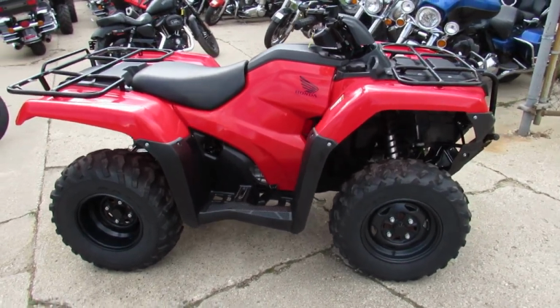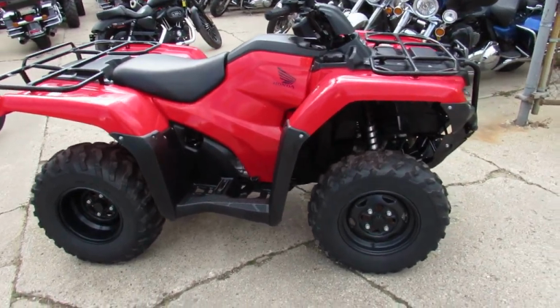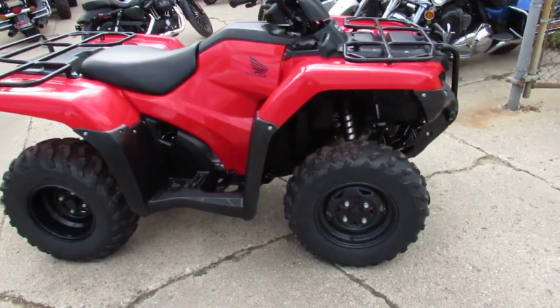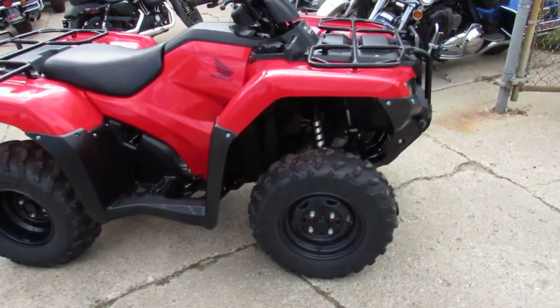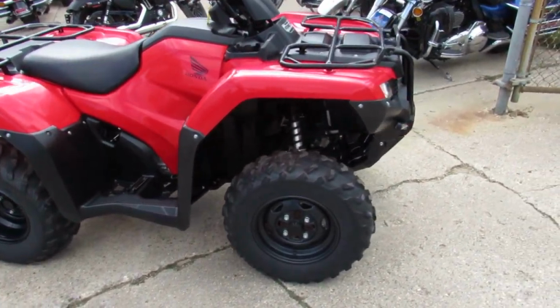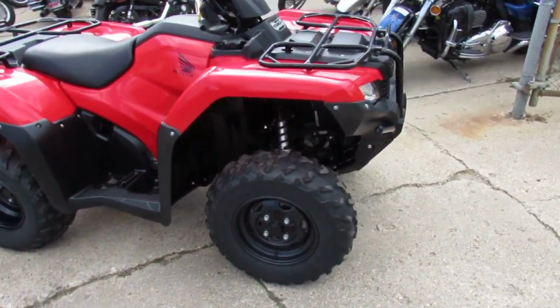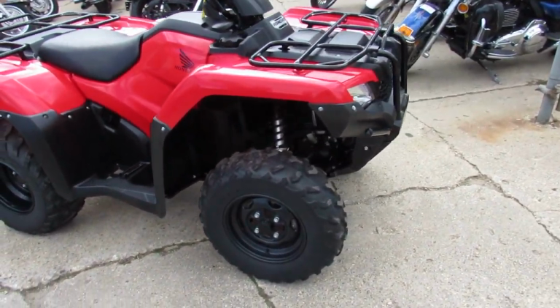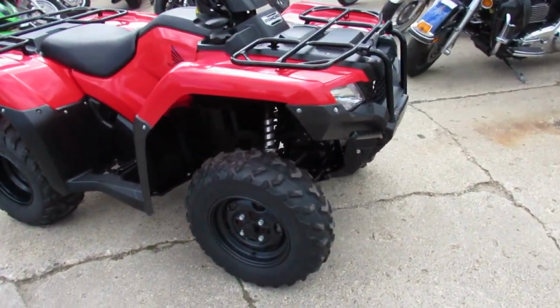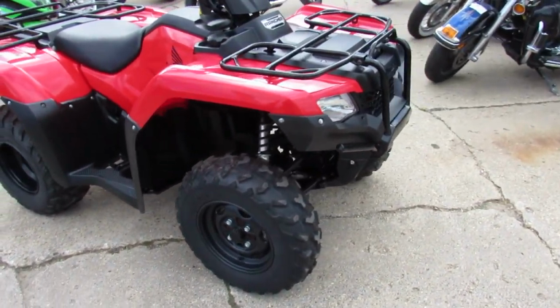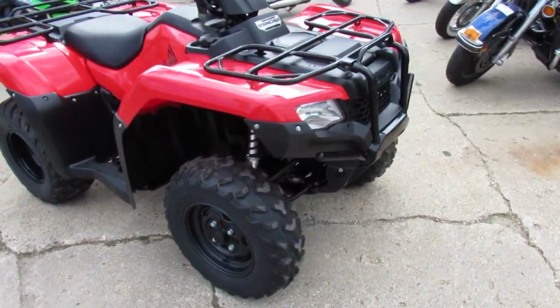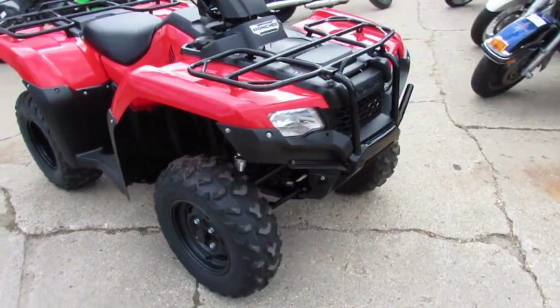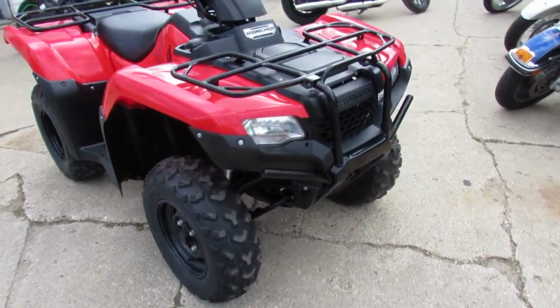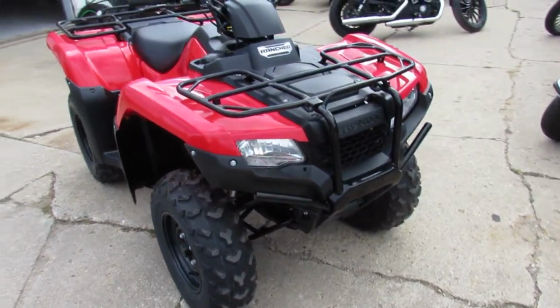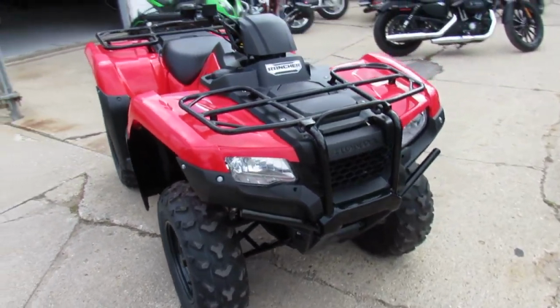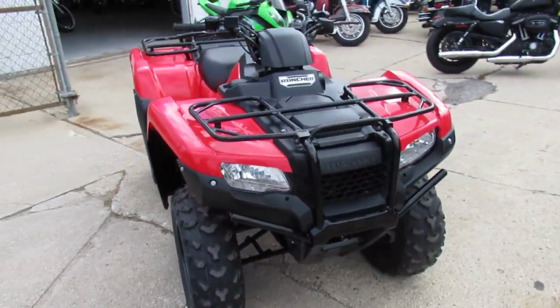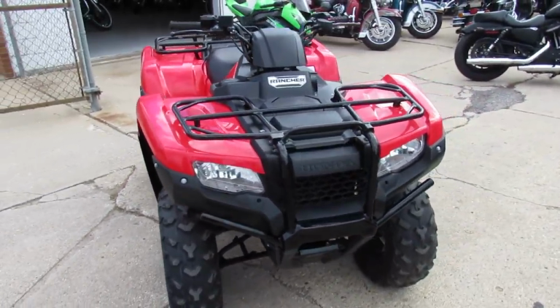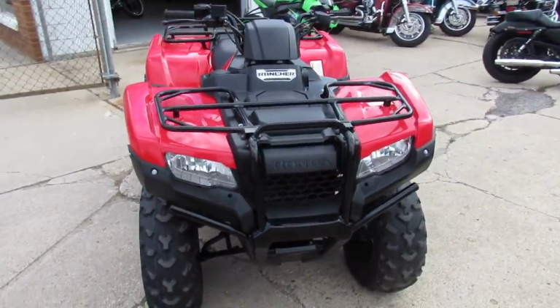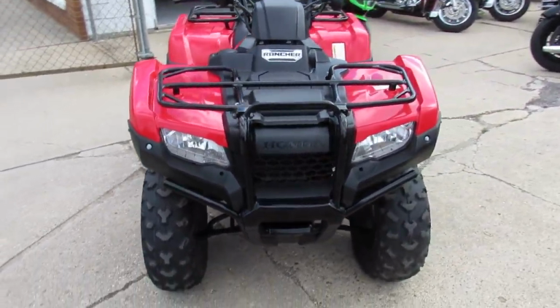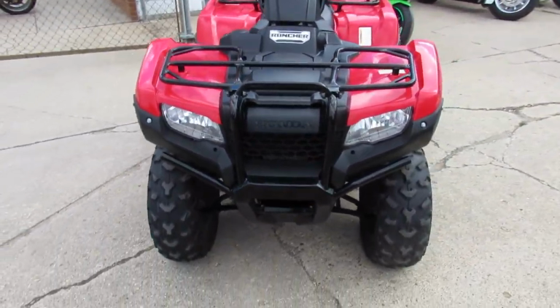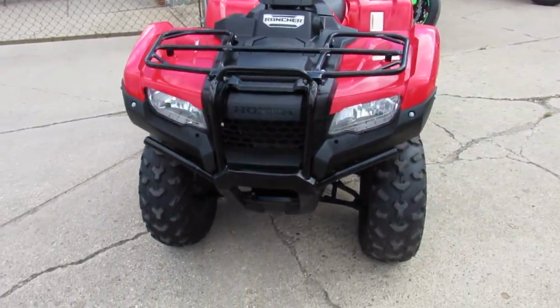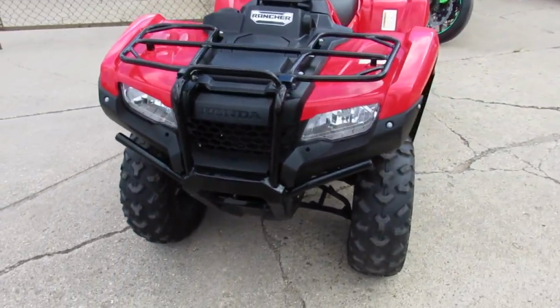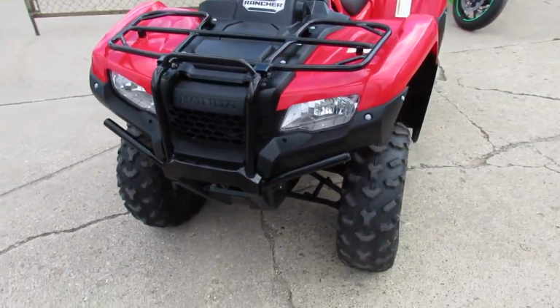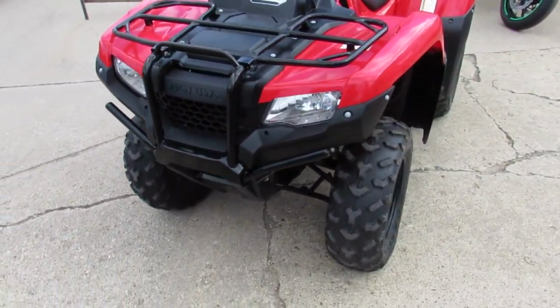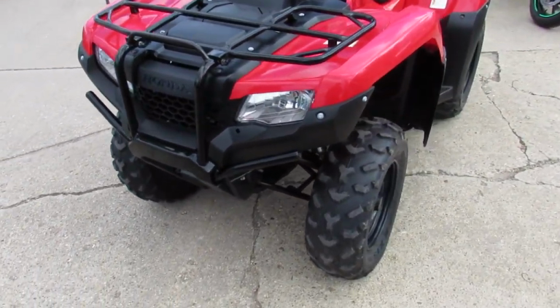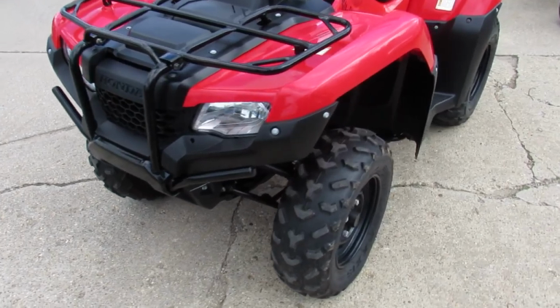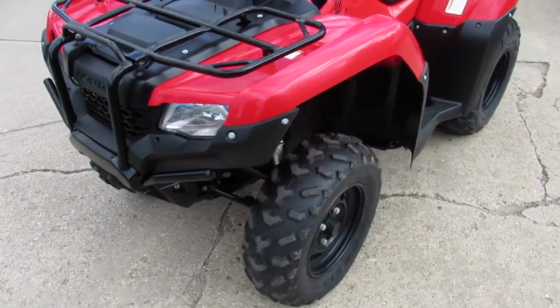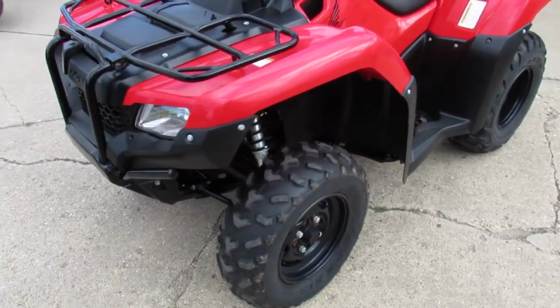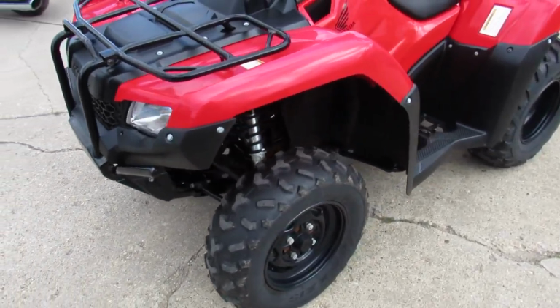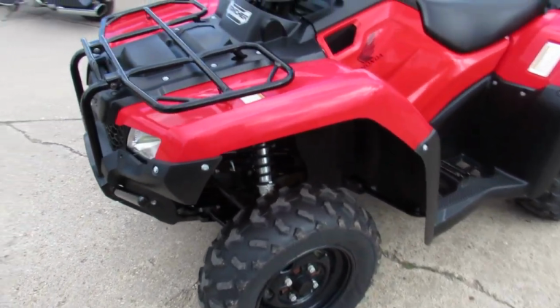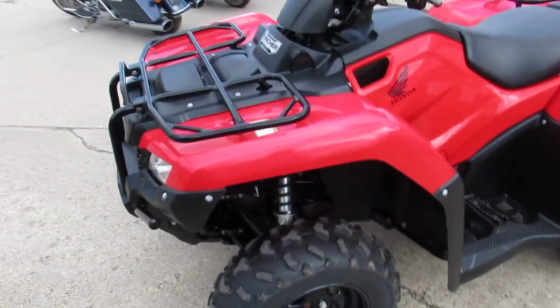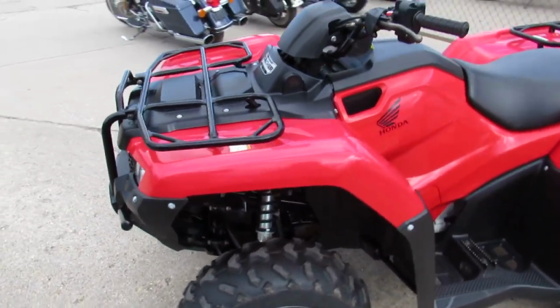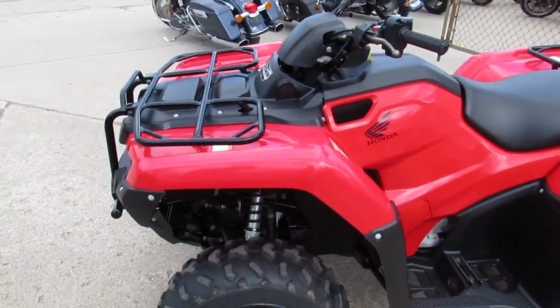Hey guys, it's Proof of Power Sports doing some videos on our used quads with hunting season right around the corner and ice mission coming up. We've got a real nice used quad — it's a 2014 Honda 424 Trex. This thing's got the electric shift.